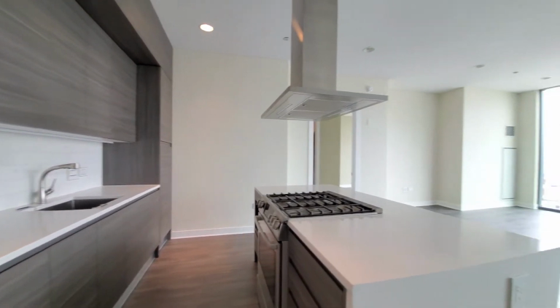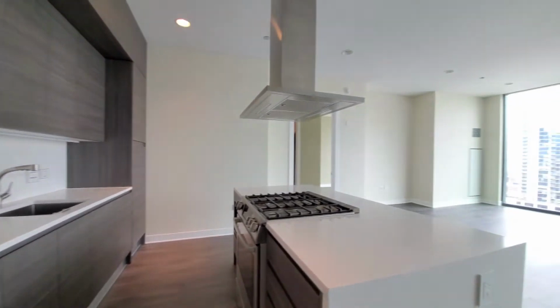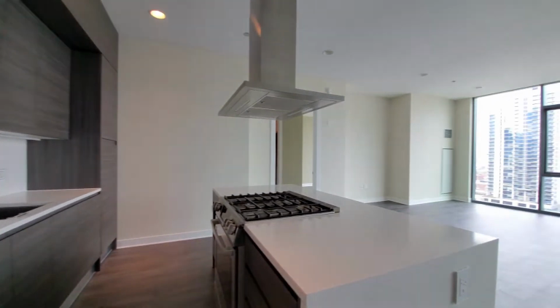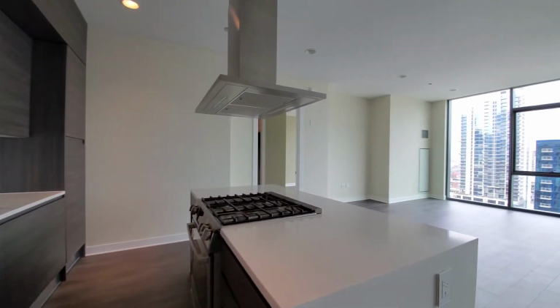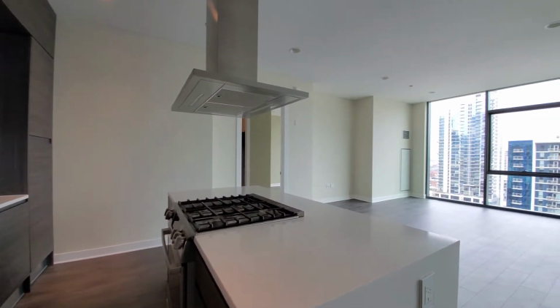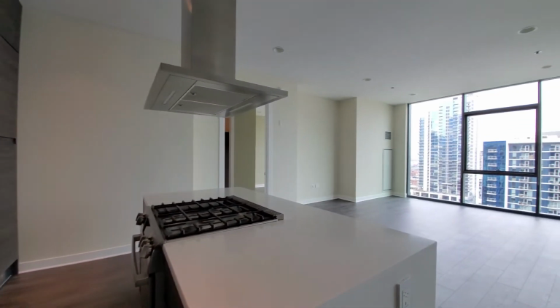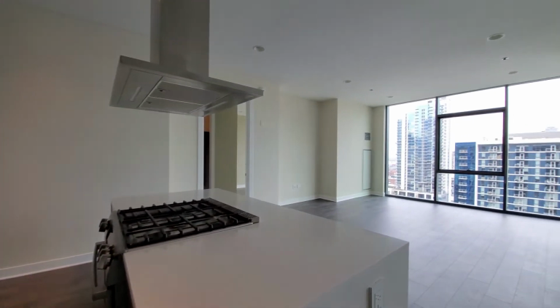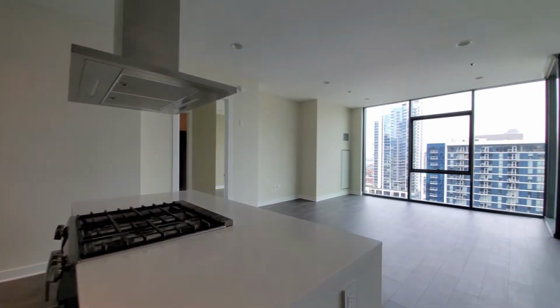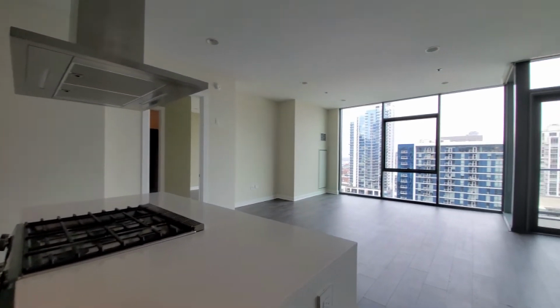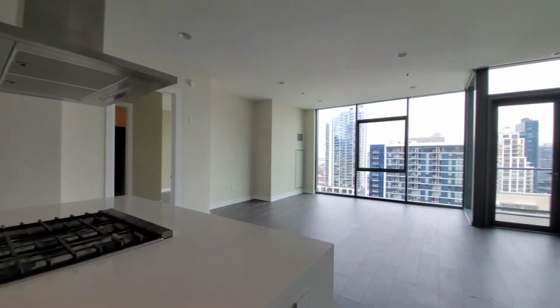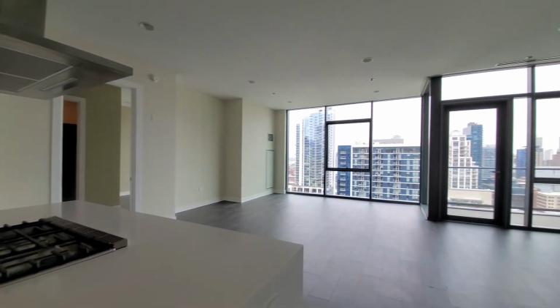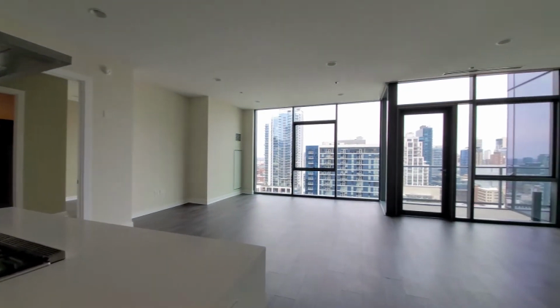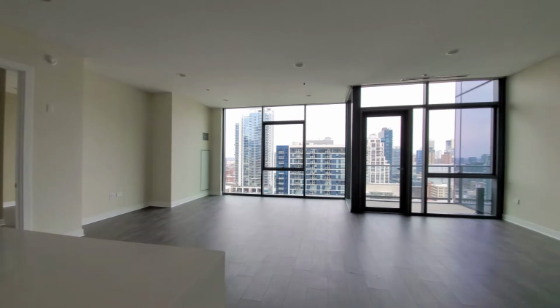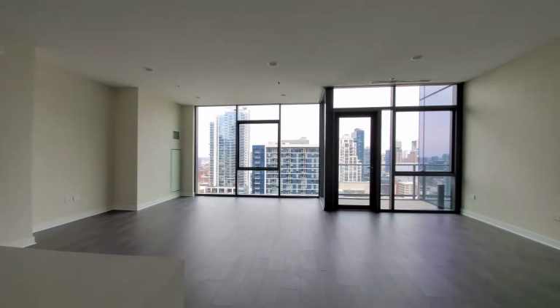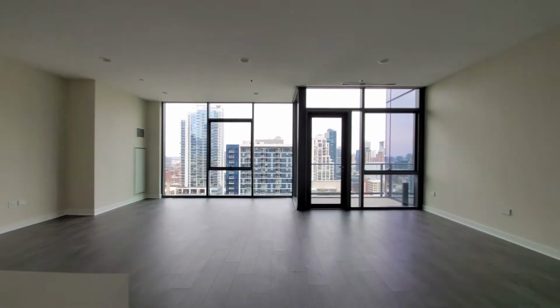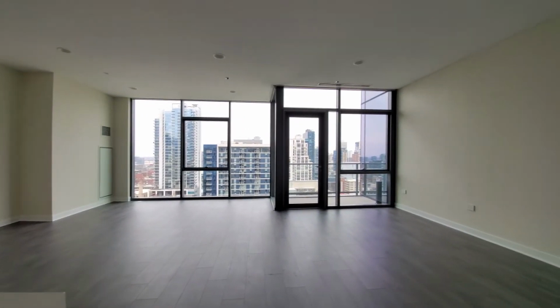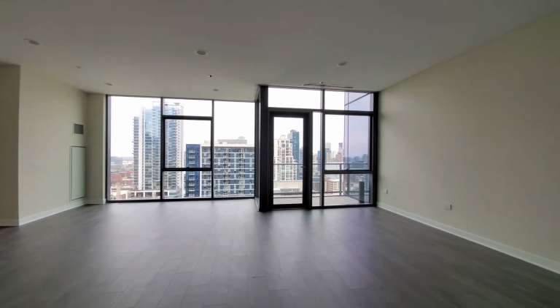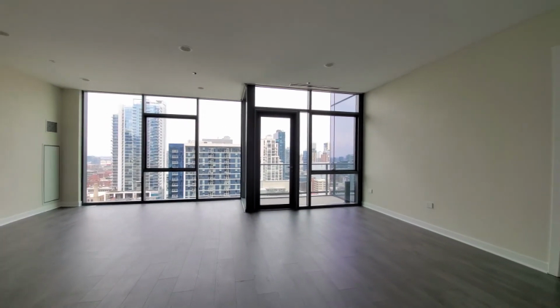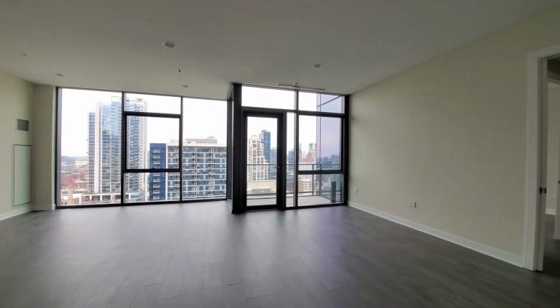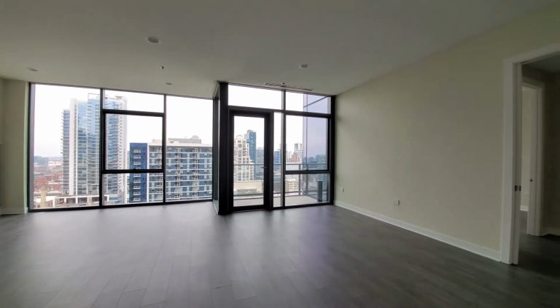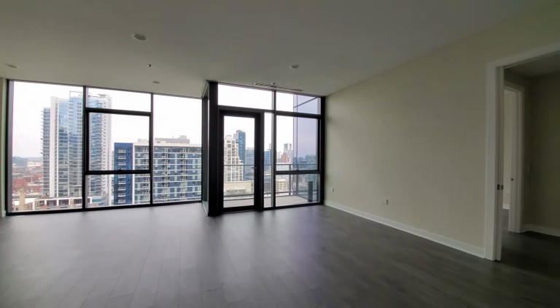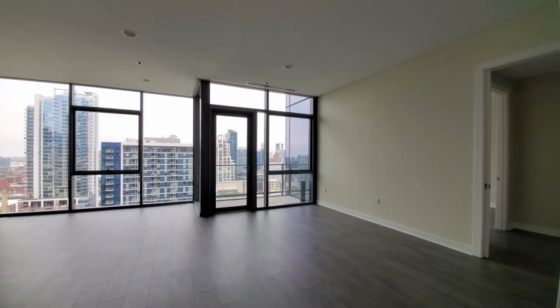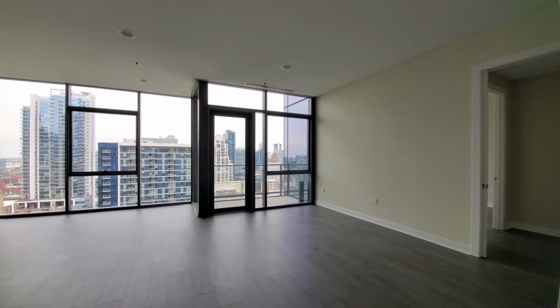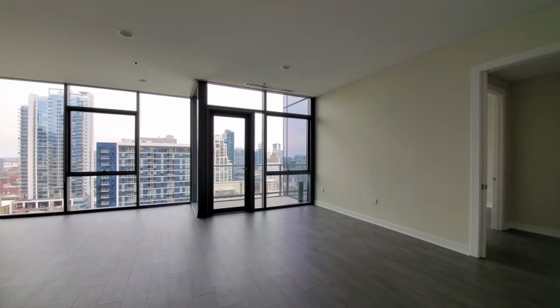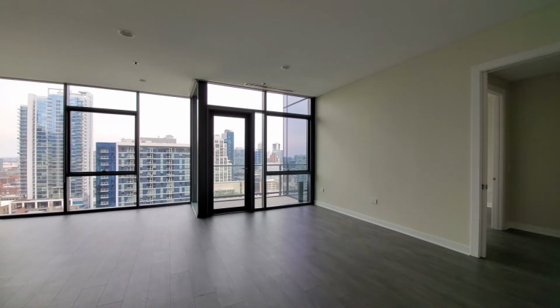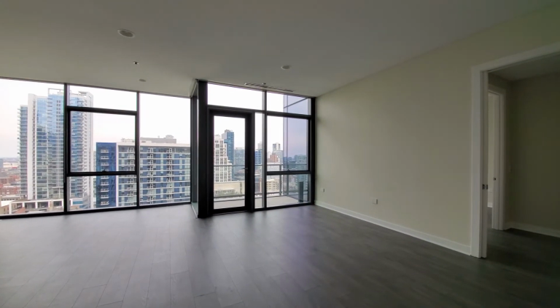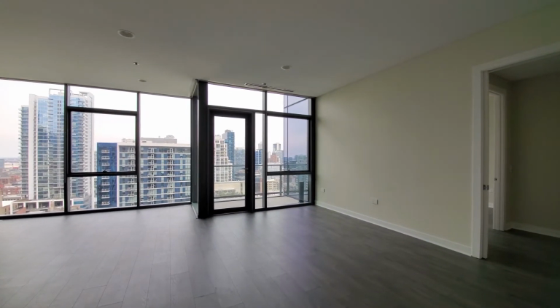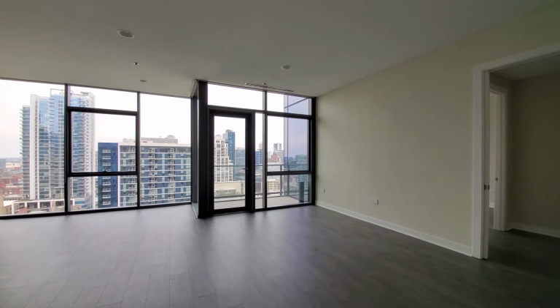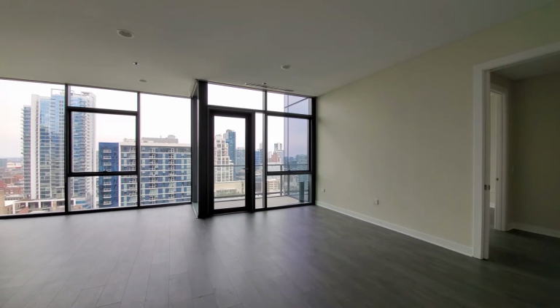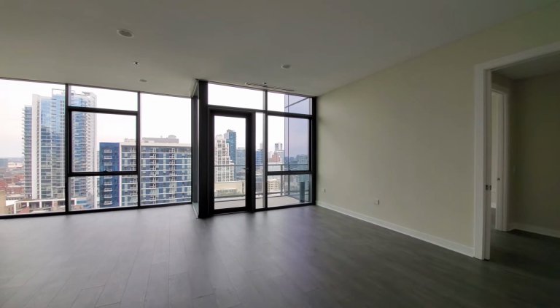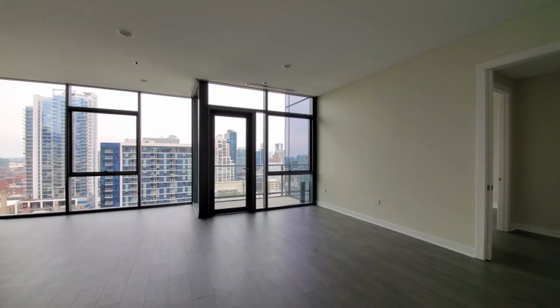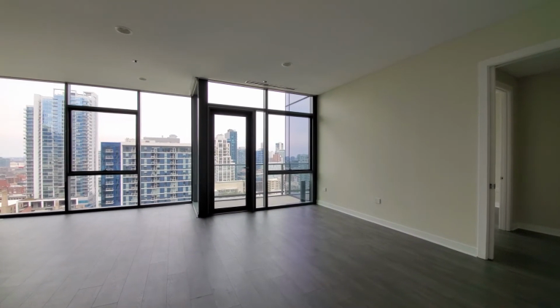A really spacious room here with a terrific amount of flexibility in how you lay out a lot of furniture.